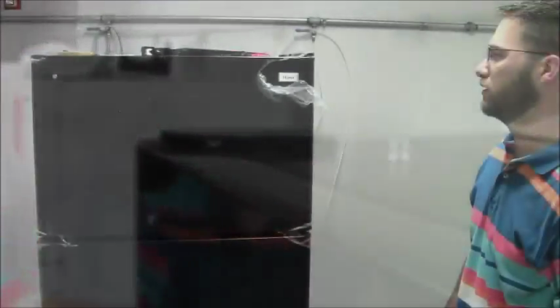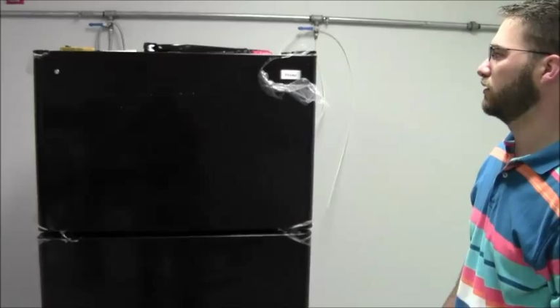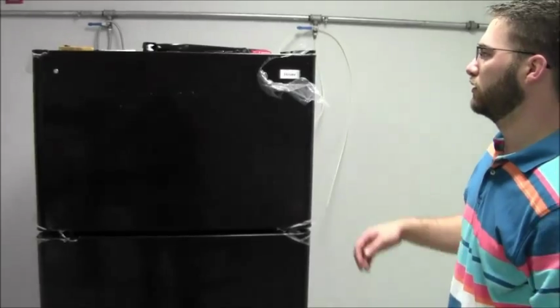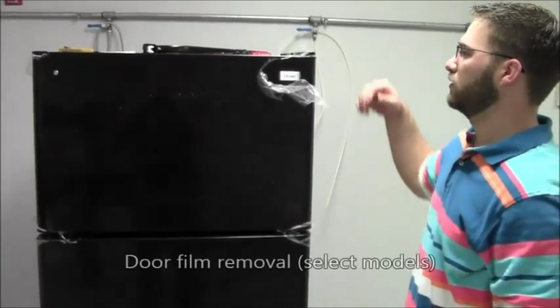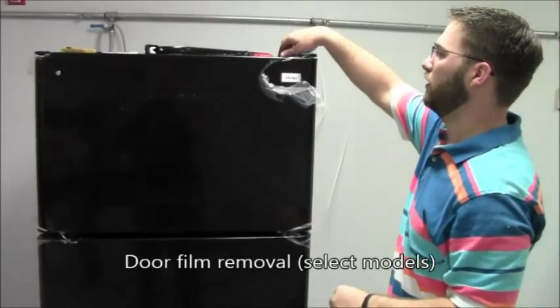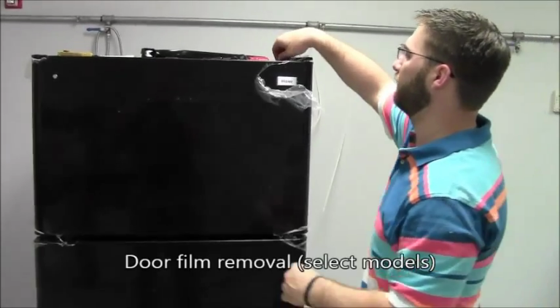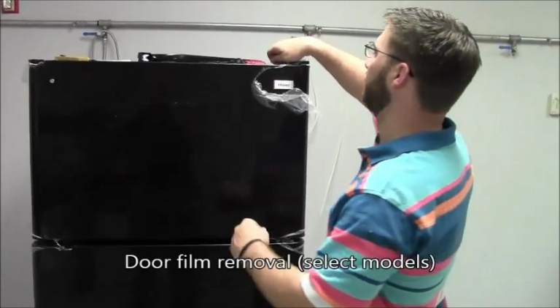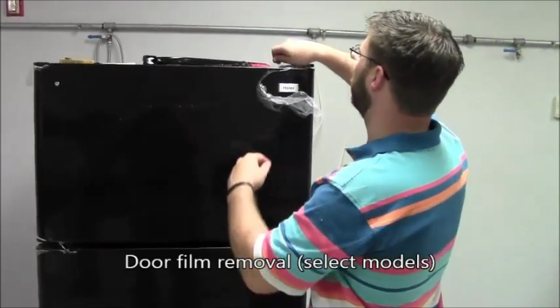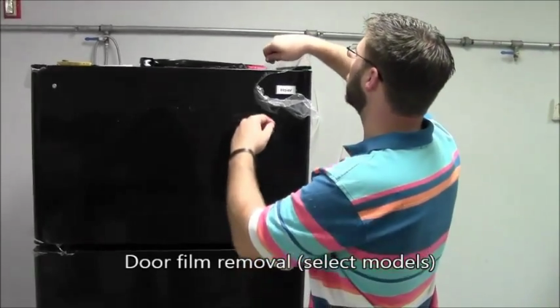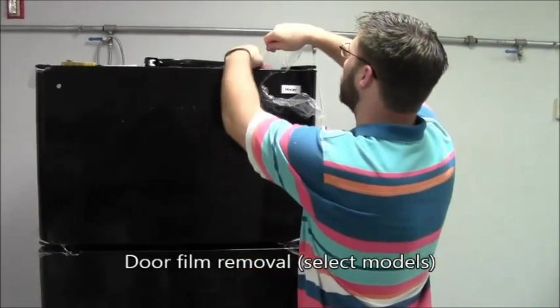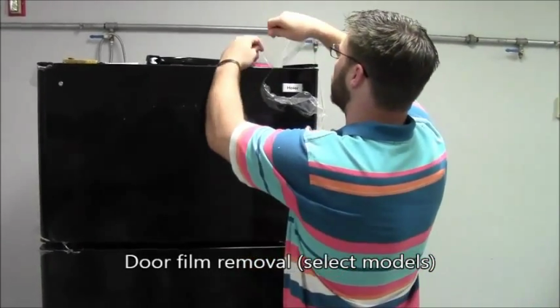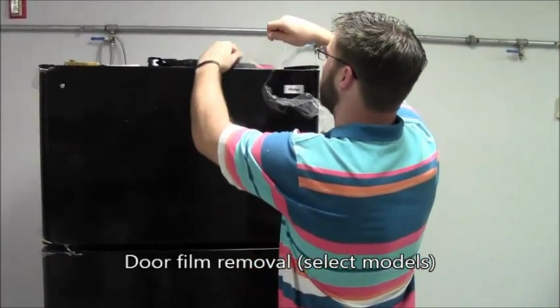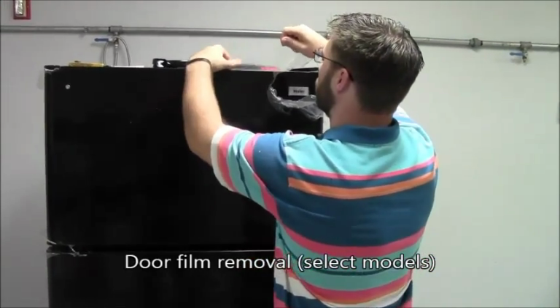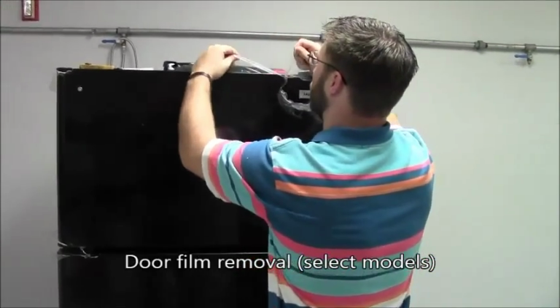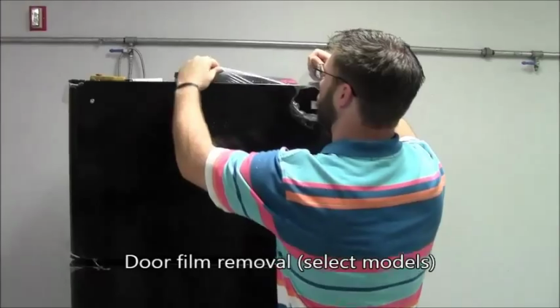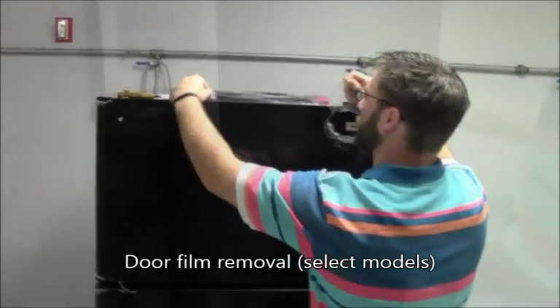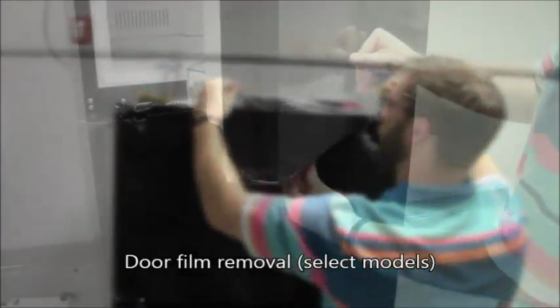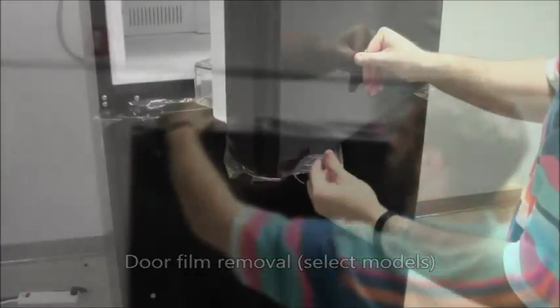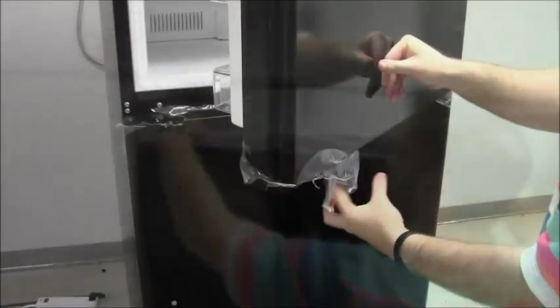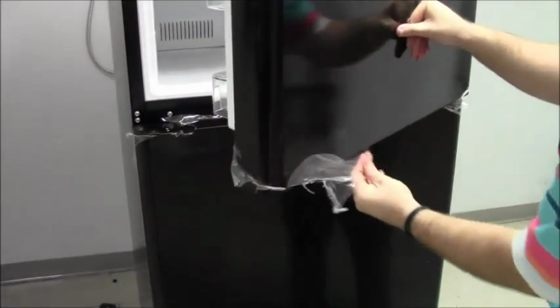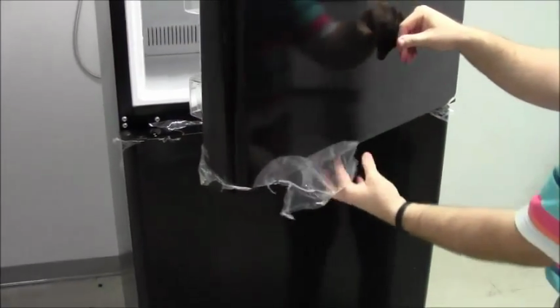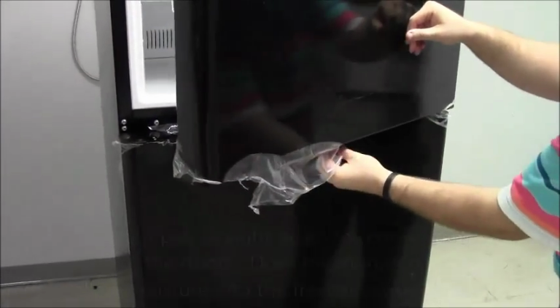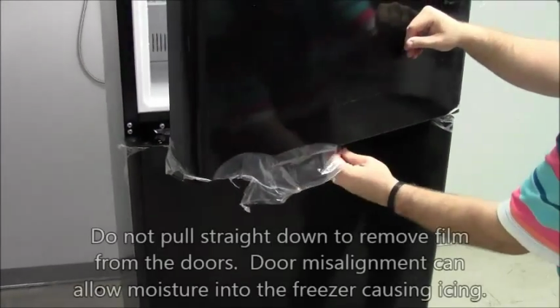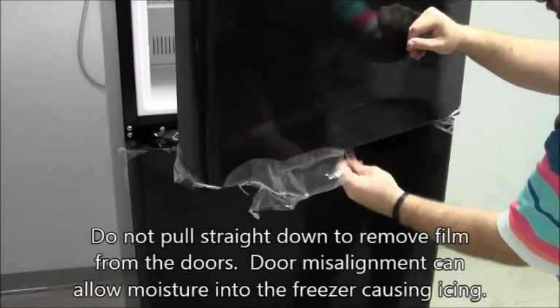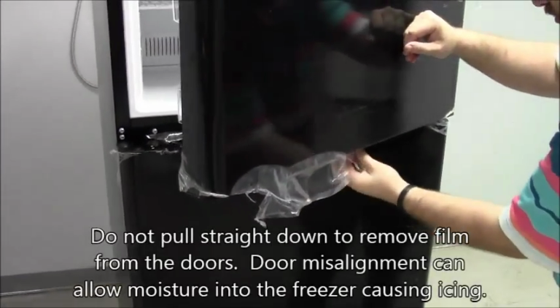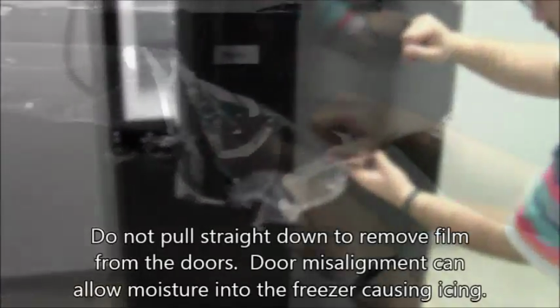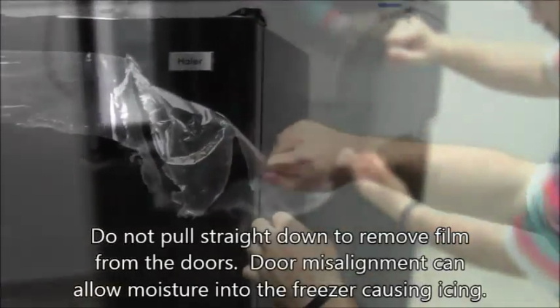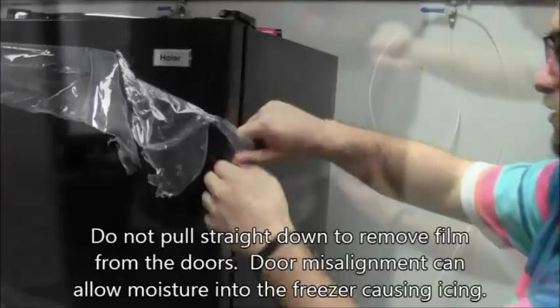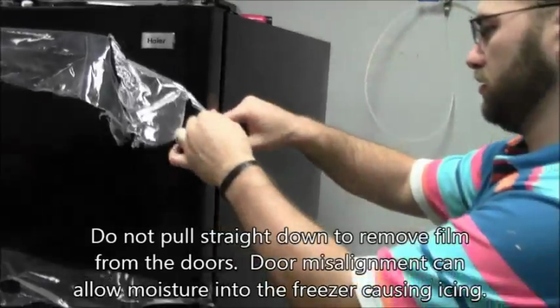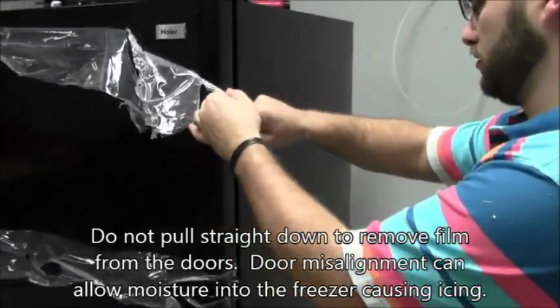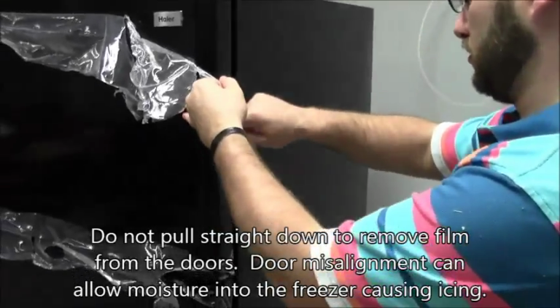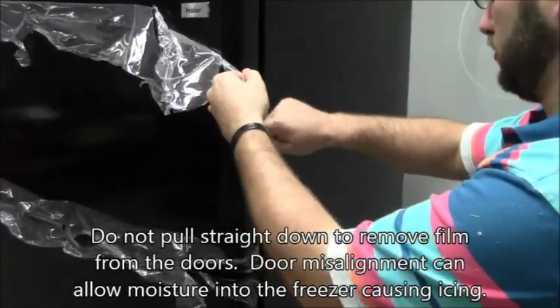When removing door film, loosen the film around the edges of the door, then pull the film off across the door. Do not remove film by pulling it straight down, as this can cause the doors to be out of alignment.